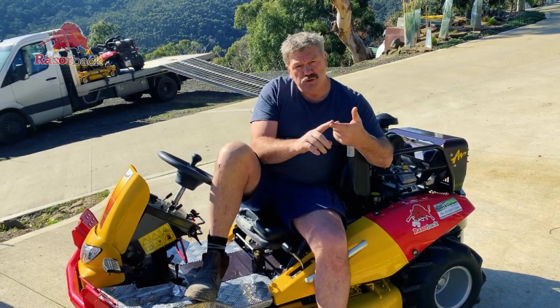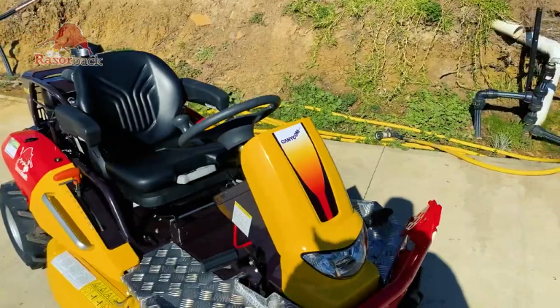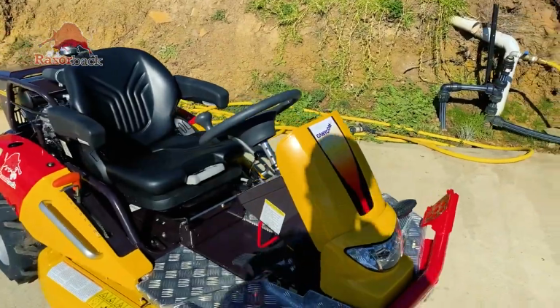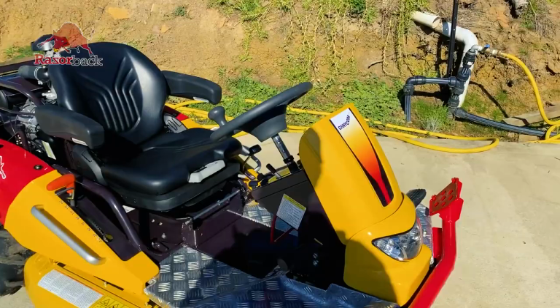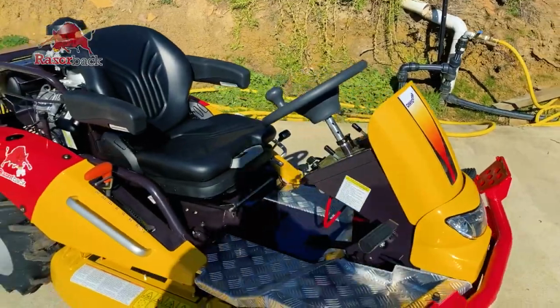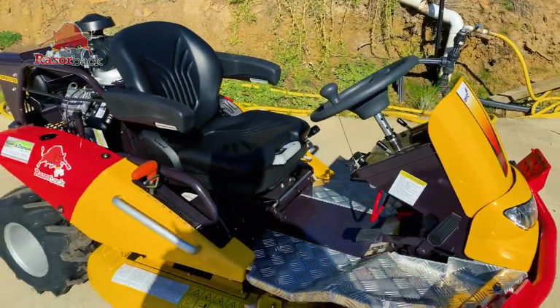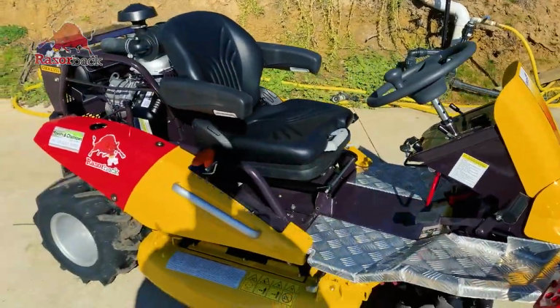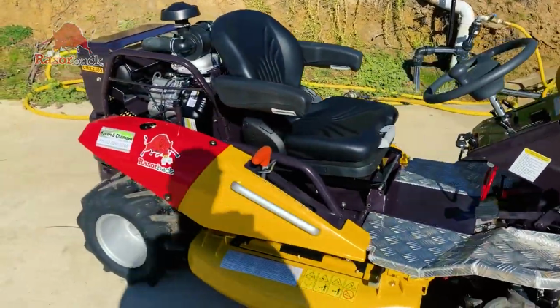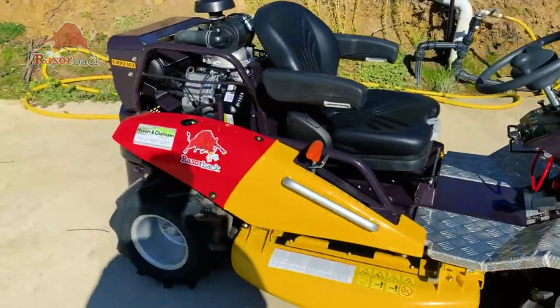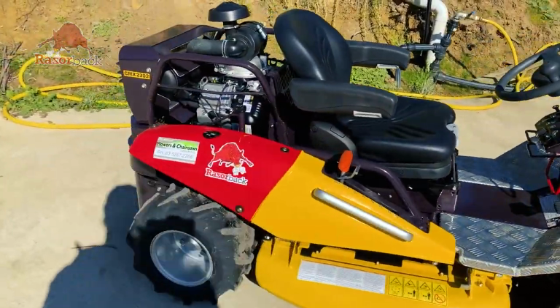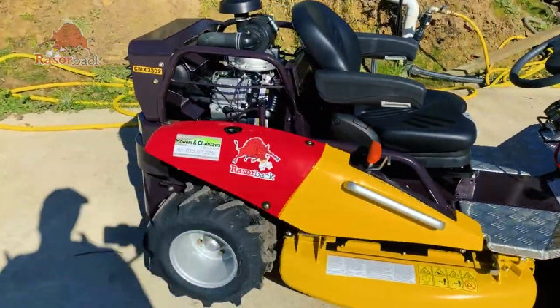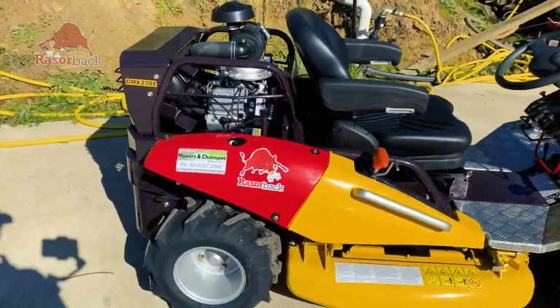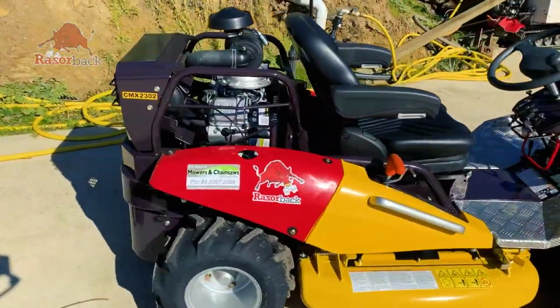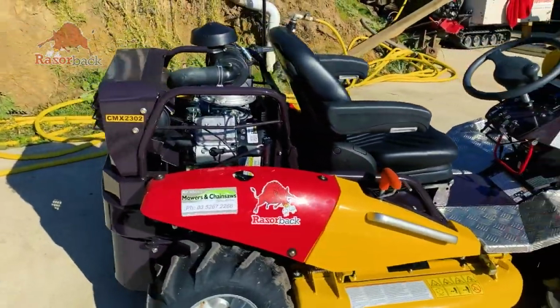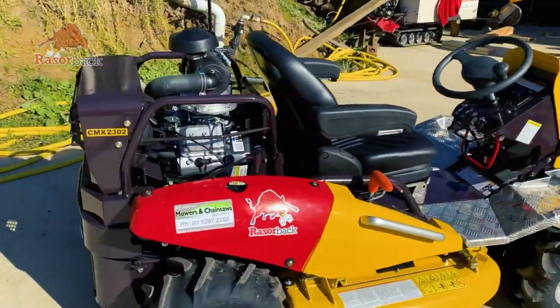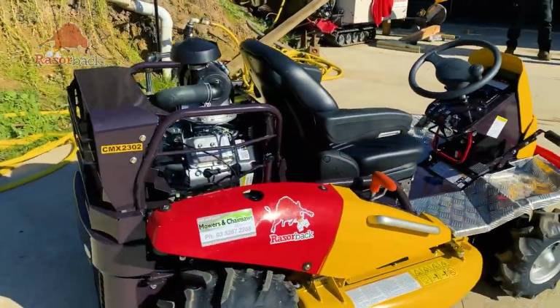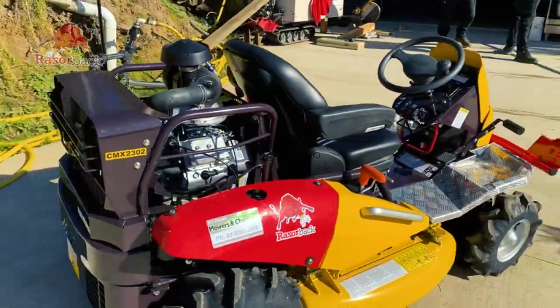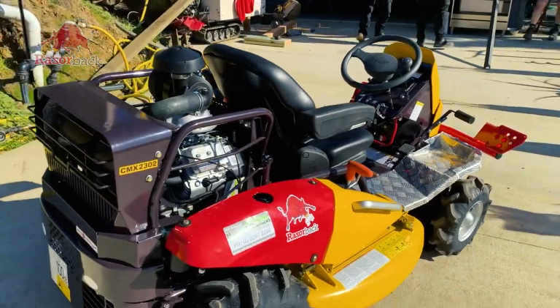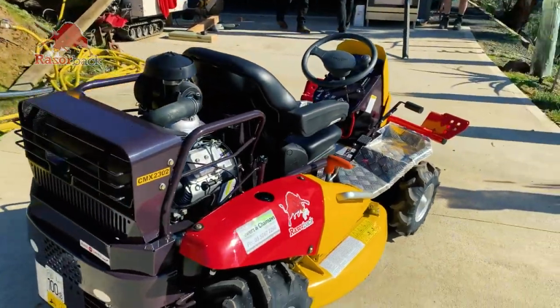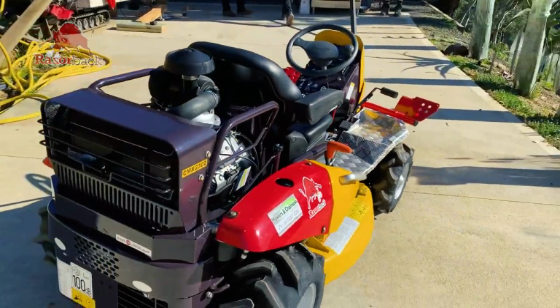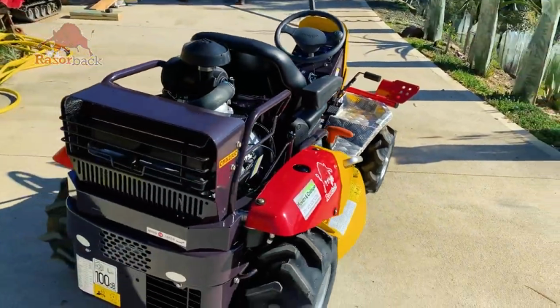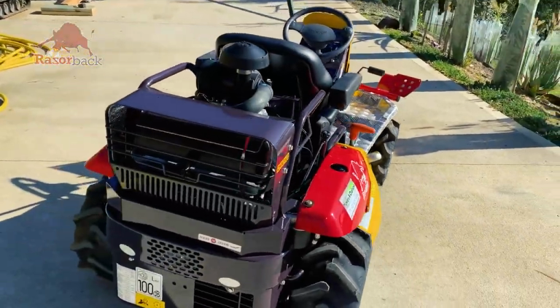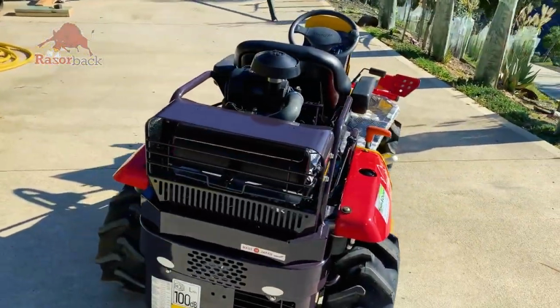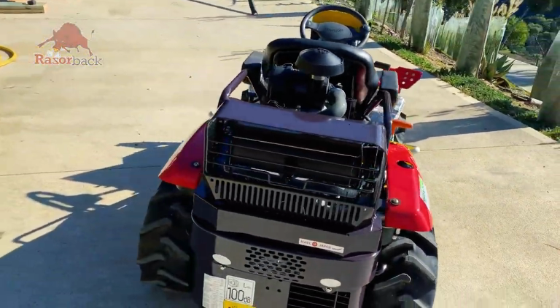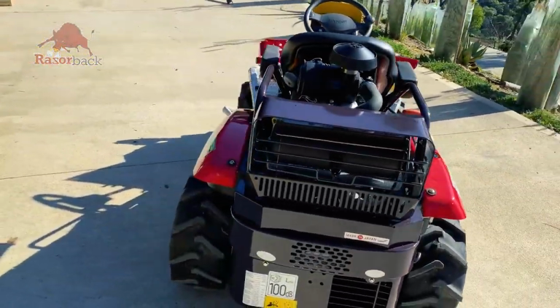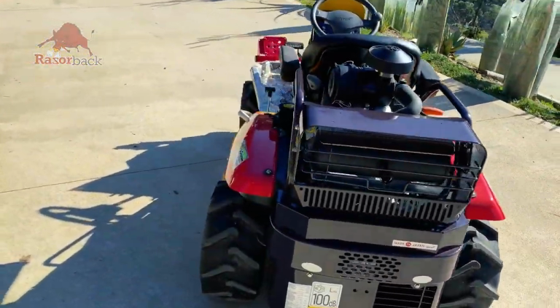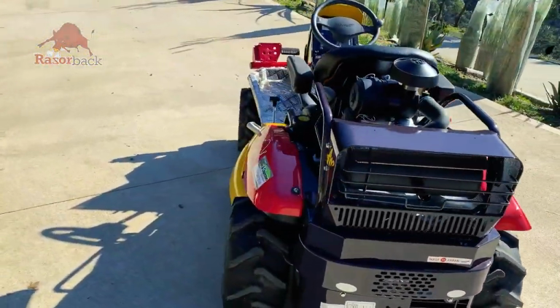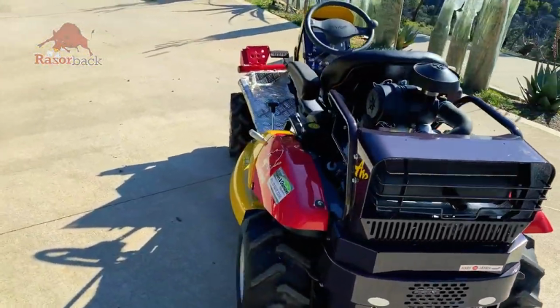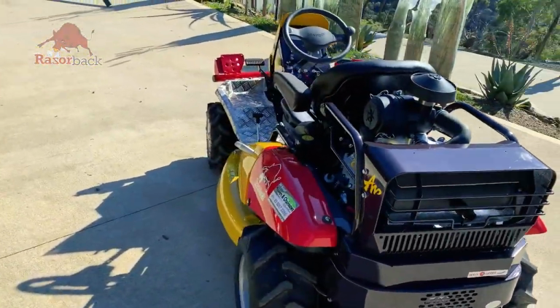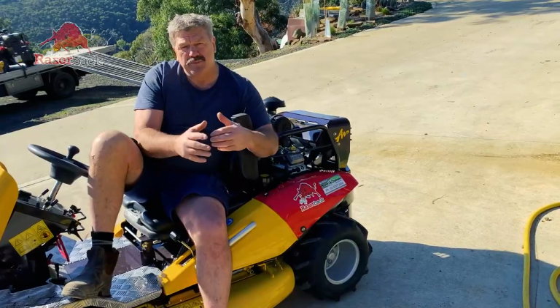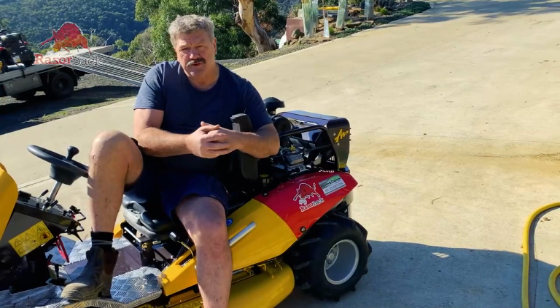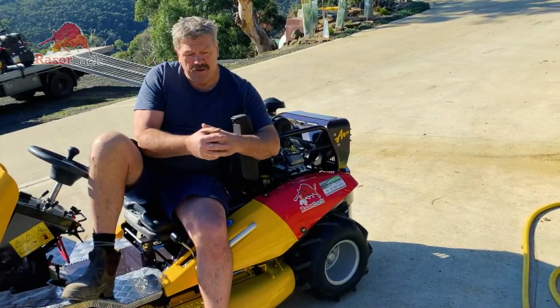Four wheel drive, diff lock — really important on this steep country. Low centre of gravity, the wheels are a bit smaller, the seat's down lower, everything gets closer to the ground, avoiding any possibility of tipping over.